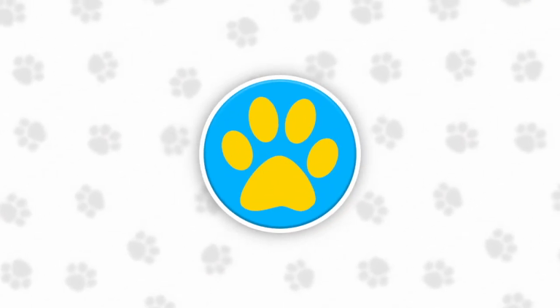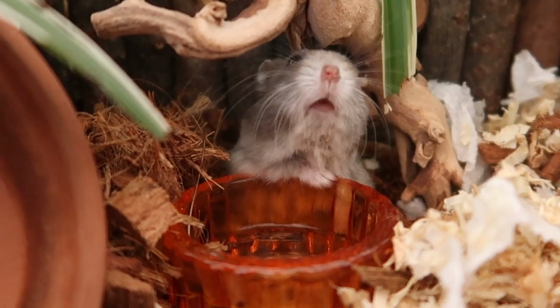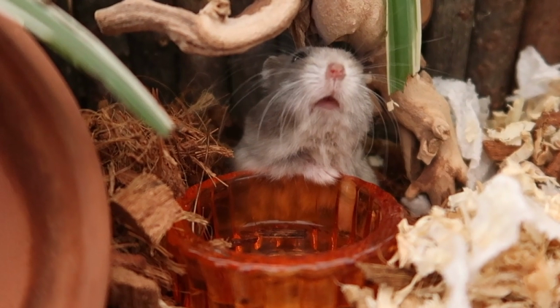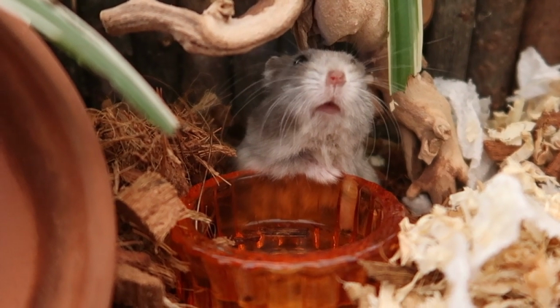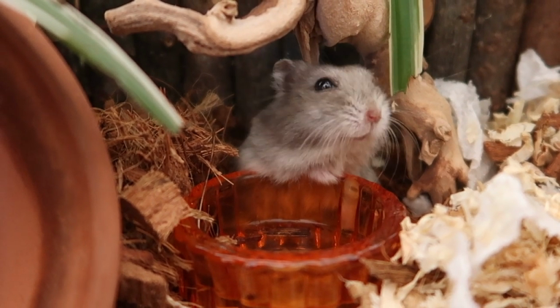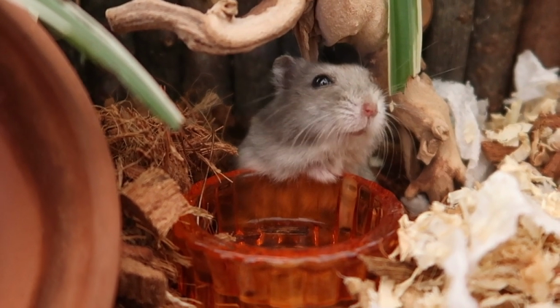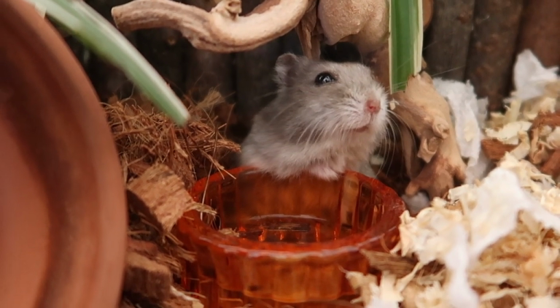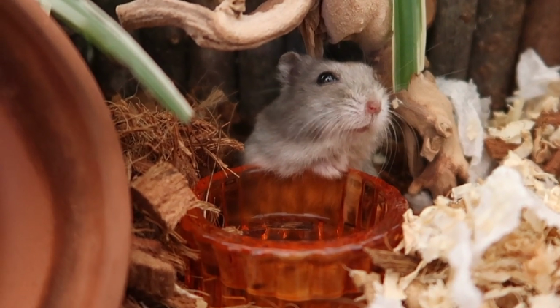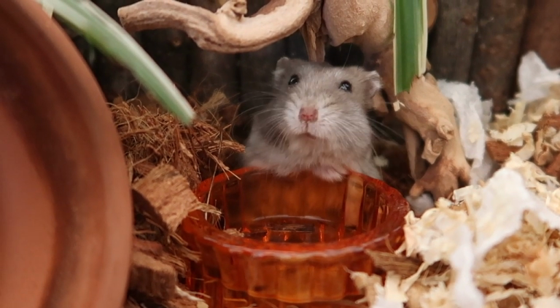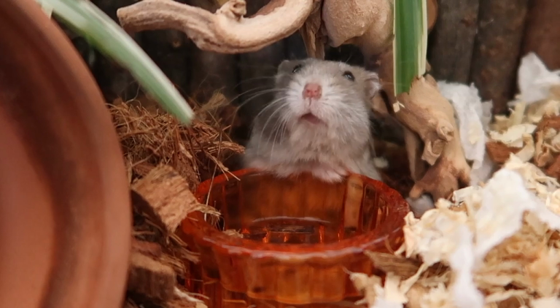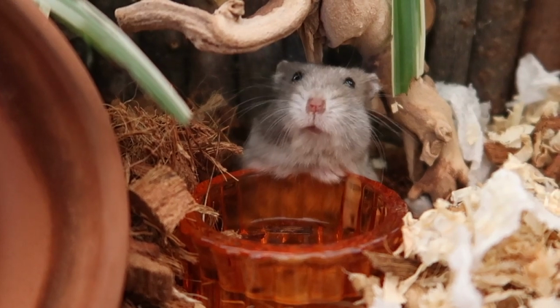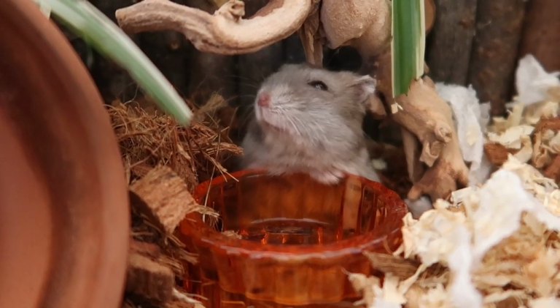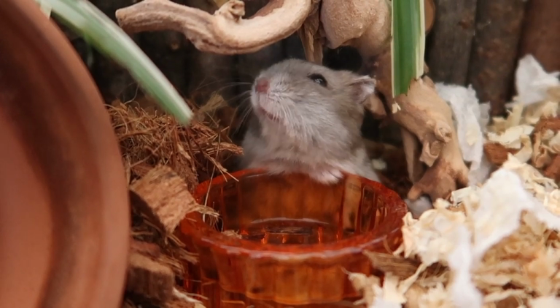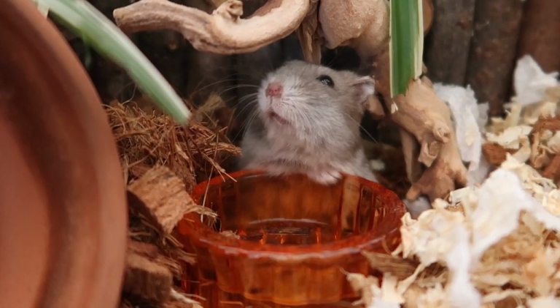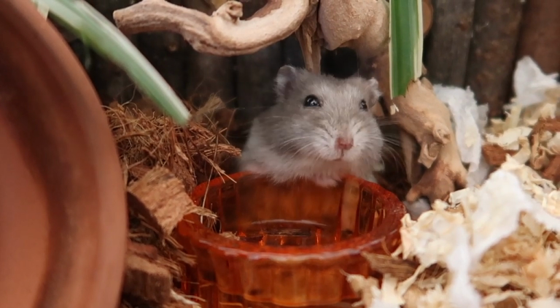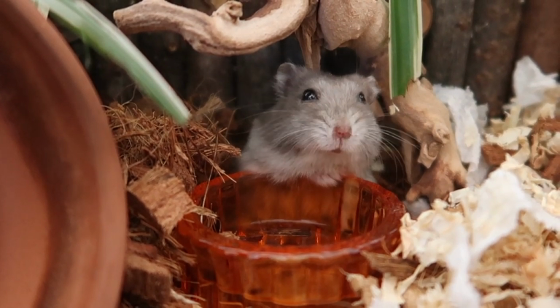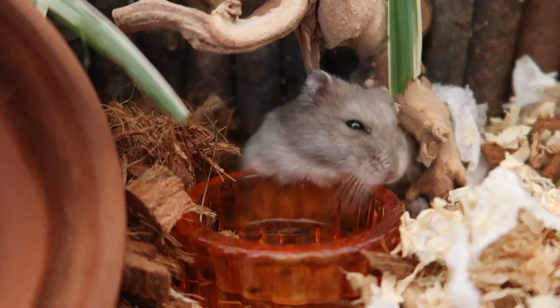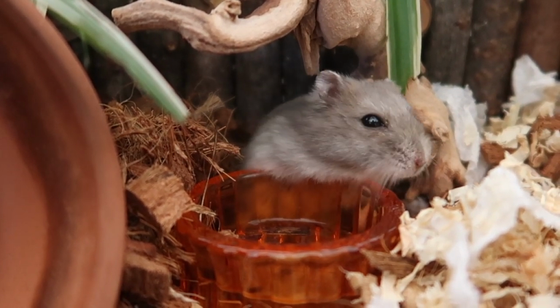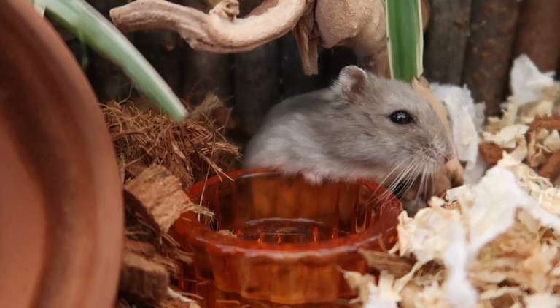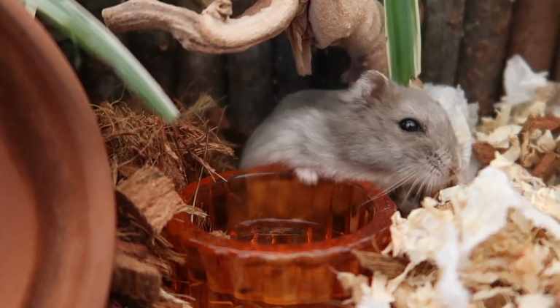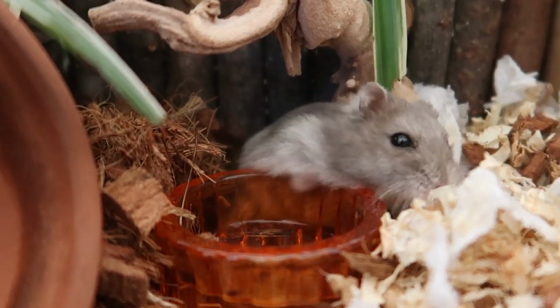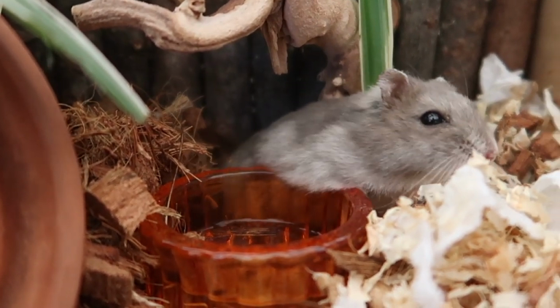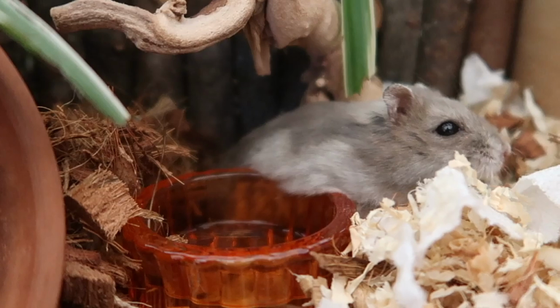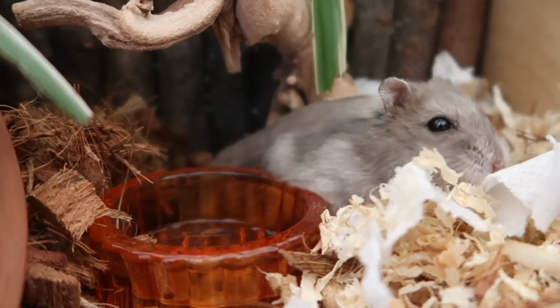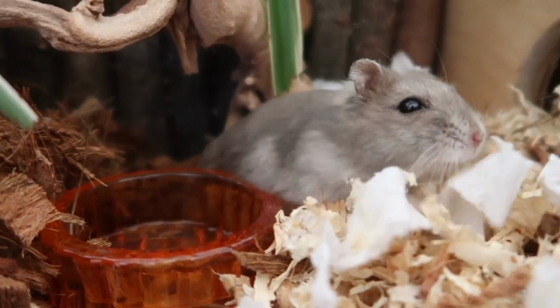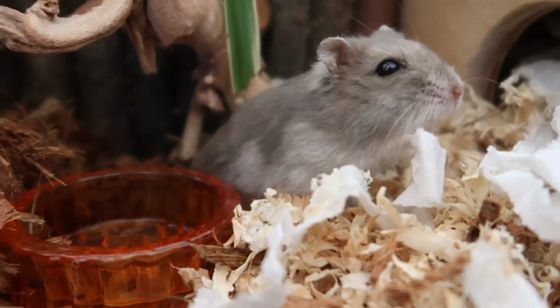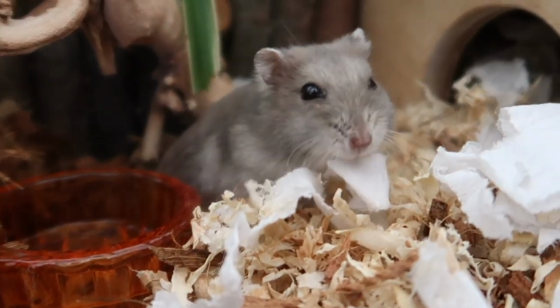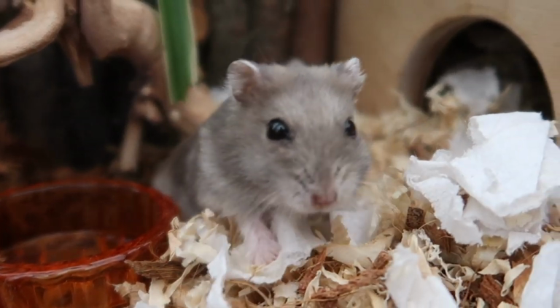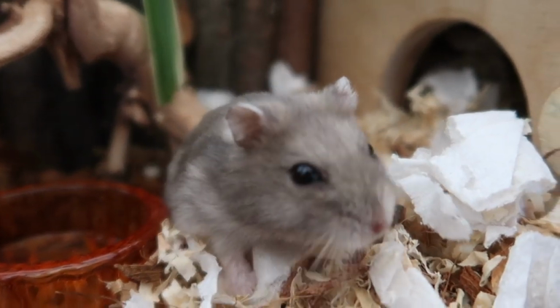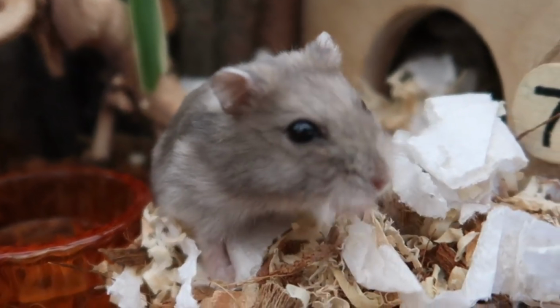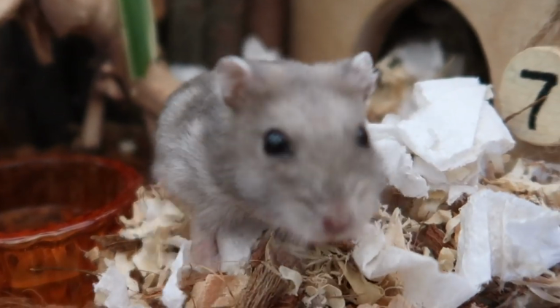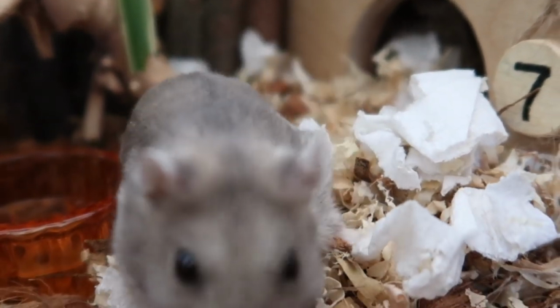Hey guys, today we're going to address some common myths around the use of water bowls for hamsters. As I'm currently using both bowls and bottles for my hamster, I've been hearing a lot of these misconceptions lately.